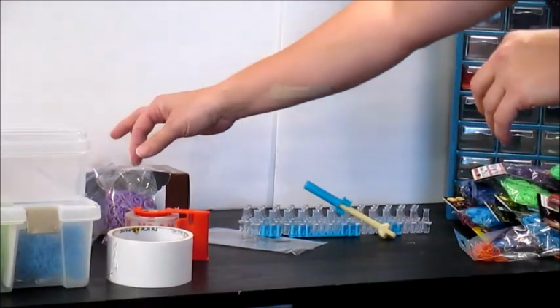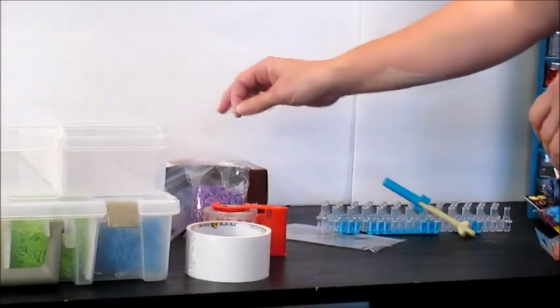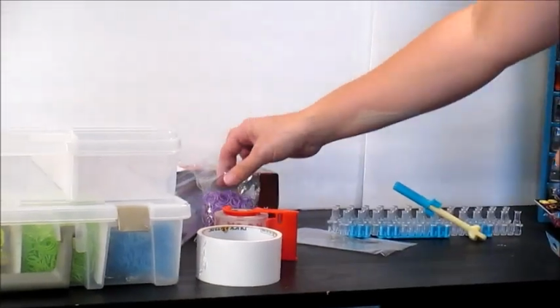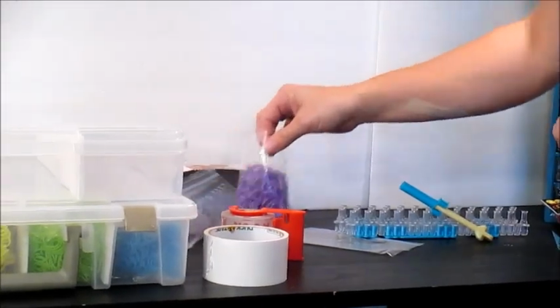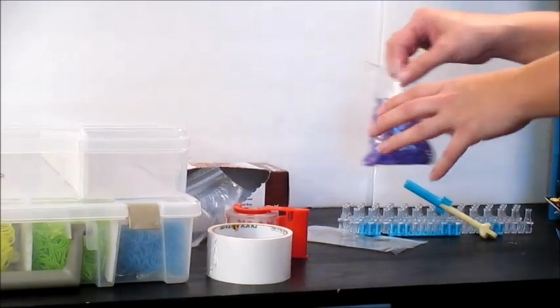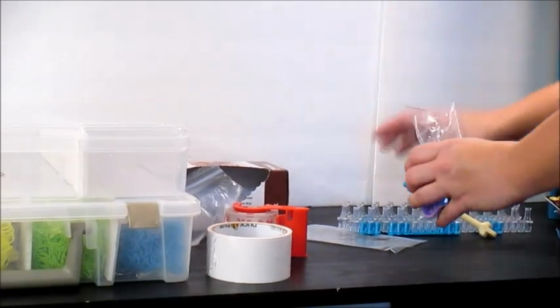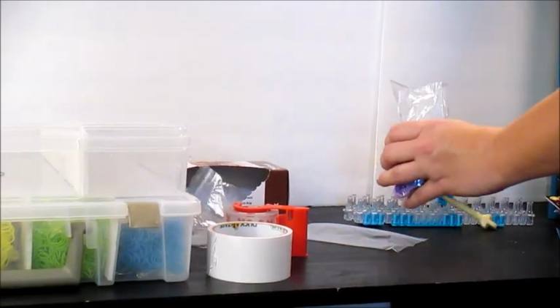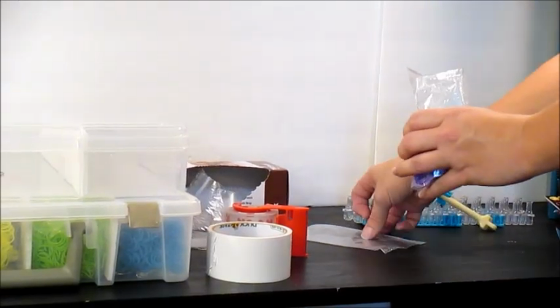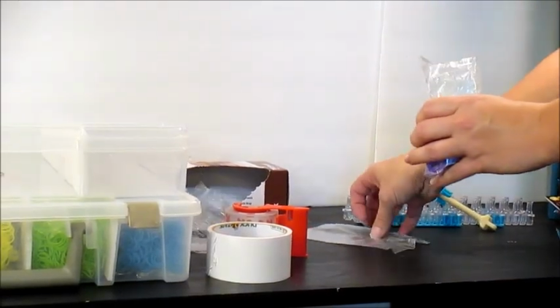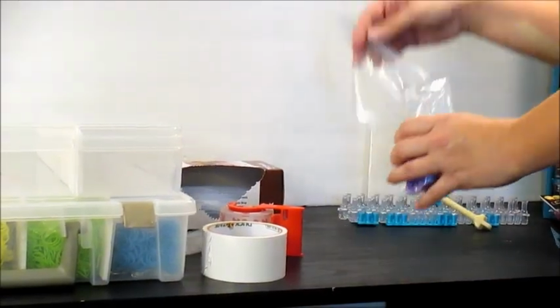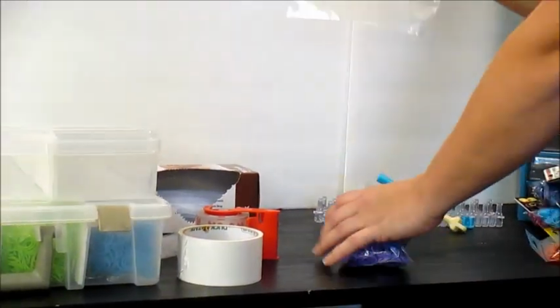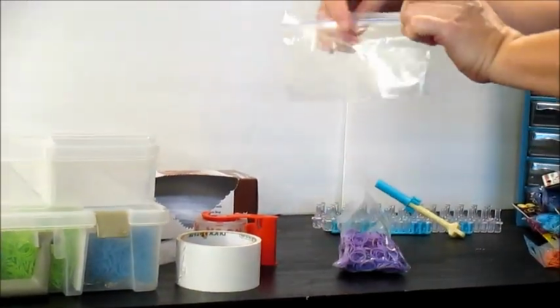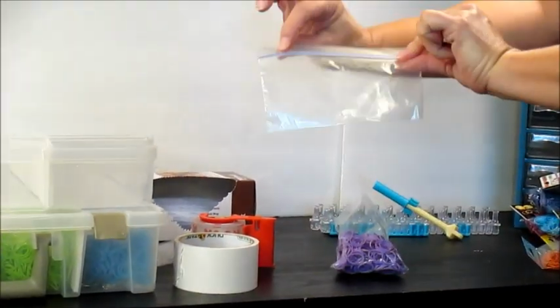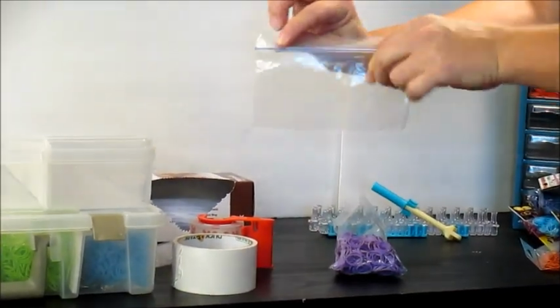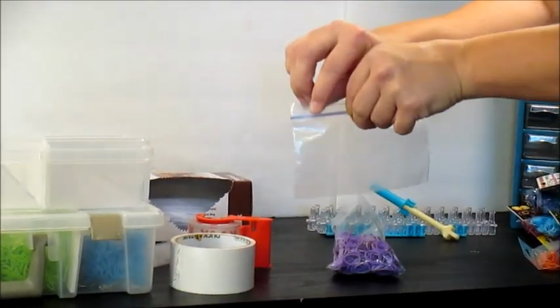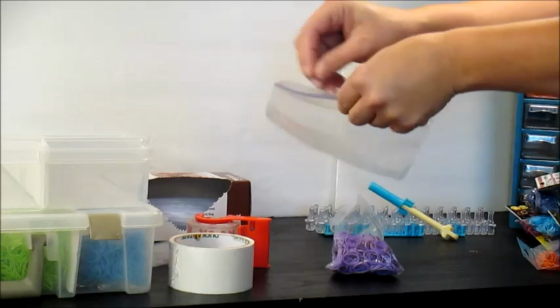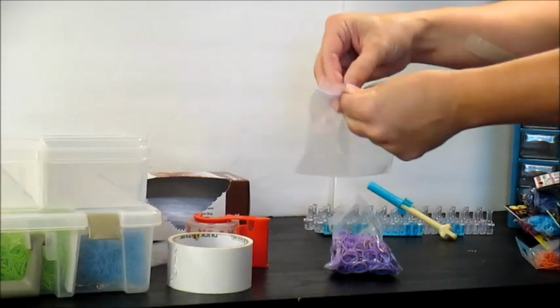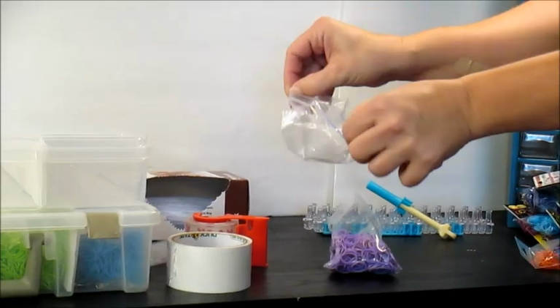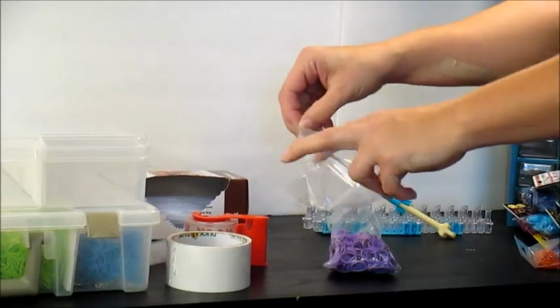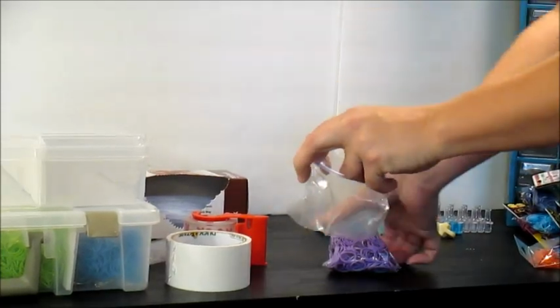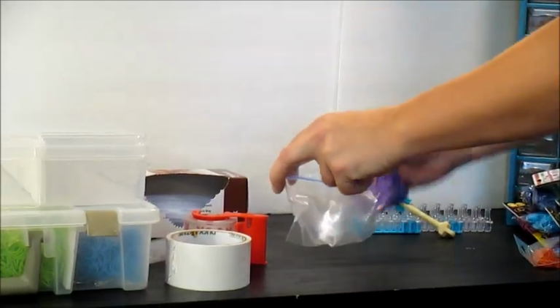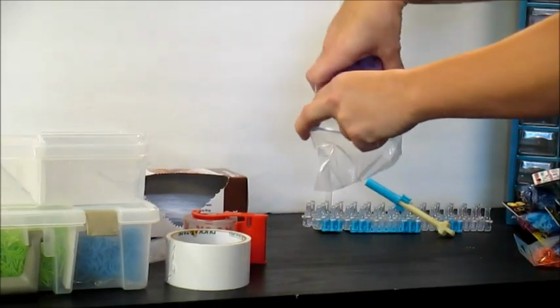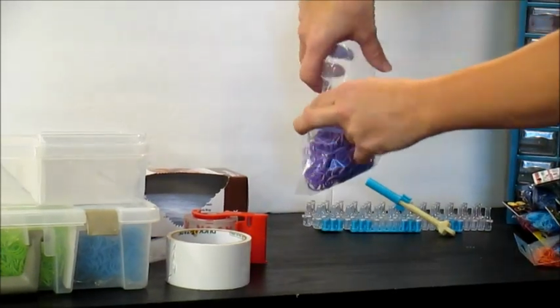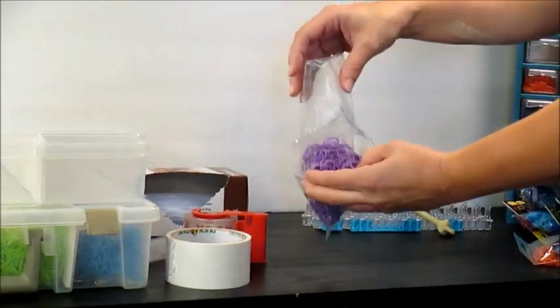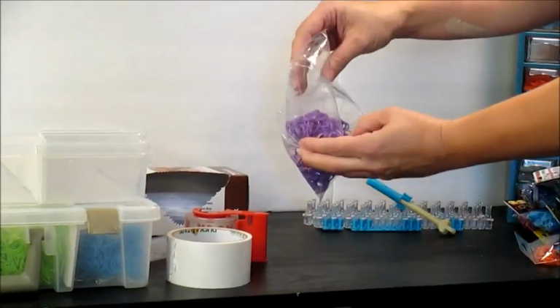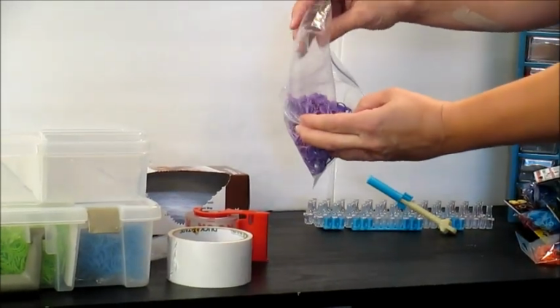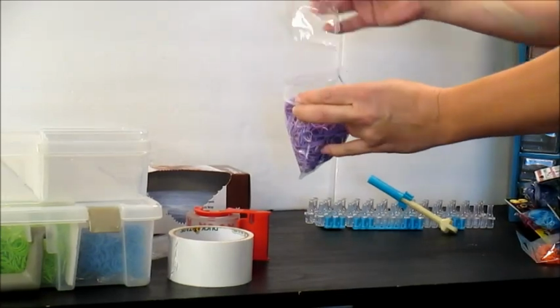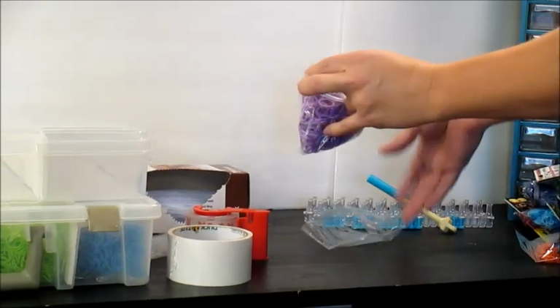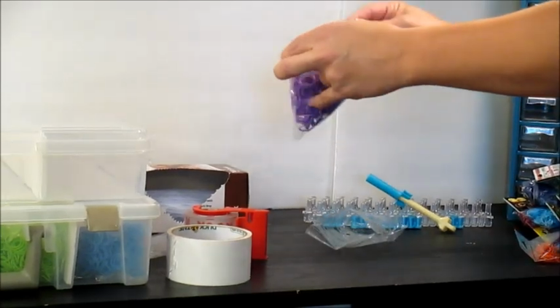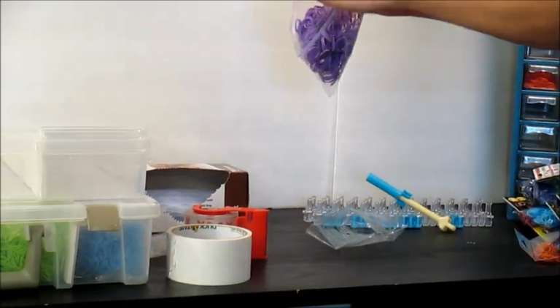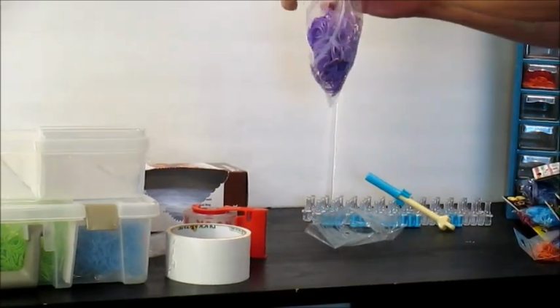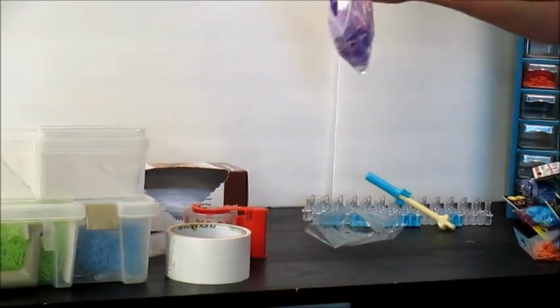I decided I was going to put my bands back in plastic bags — just generic, zipped, snack-sized bags. Open up your bag, place your bands in, and close your bag up.